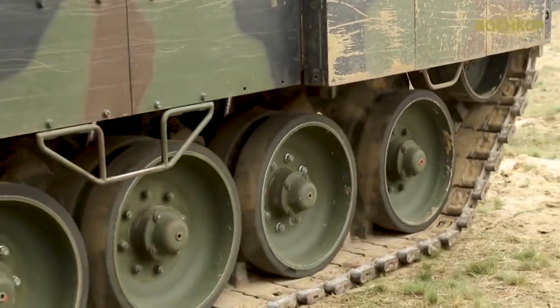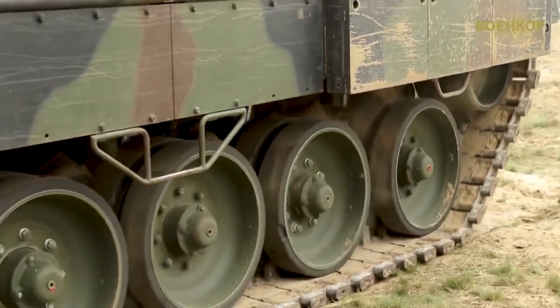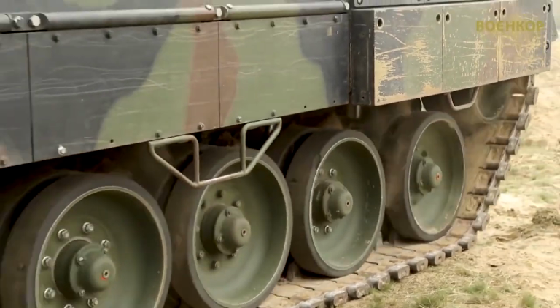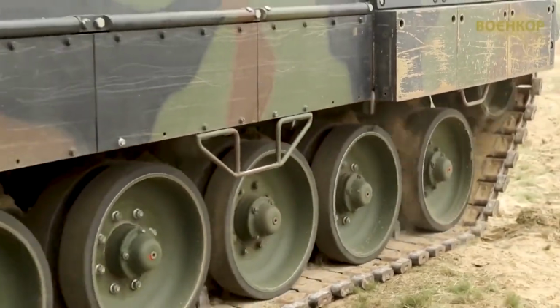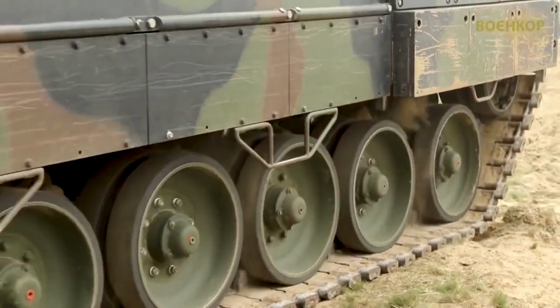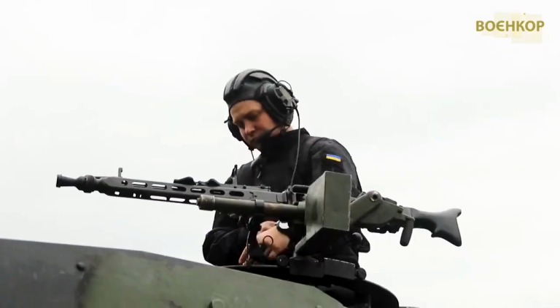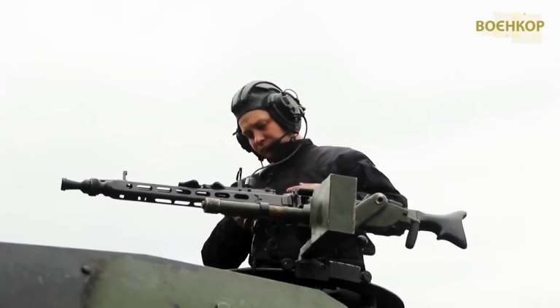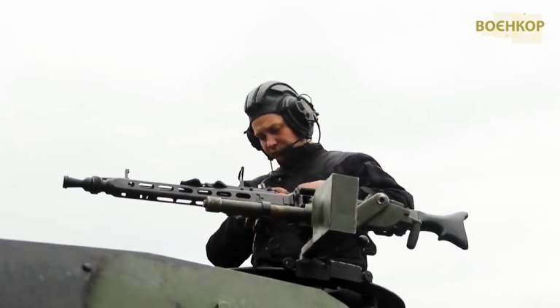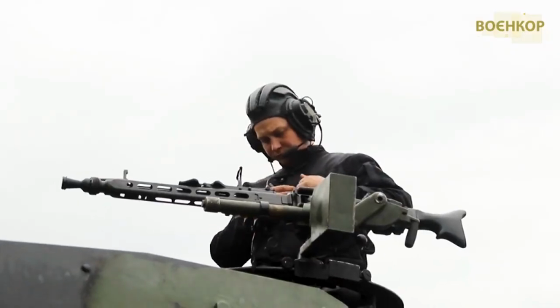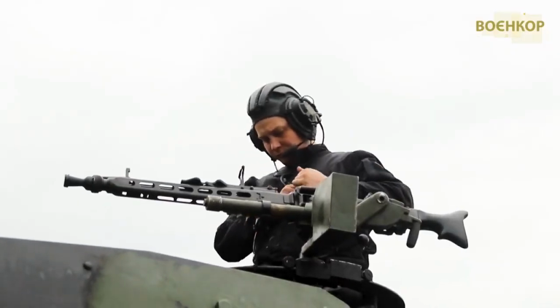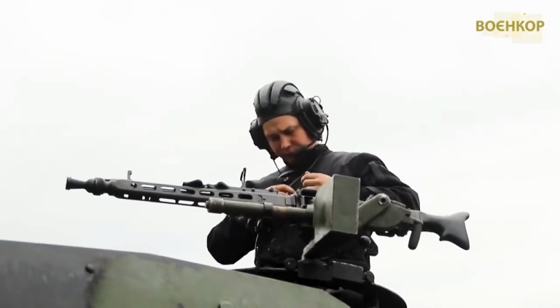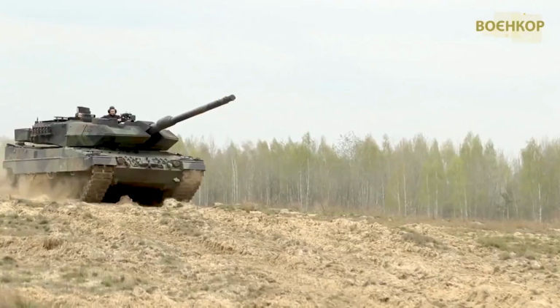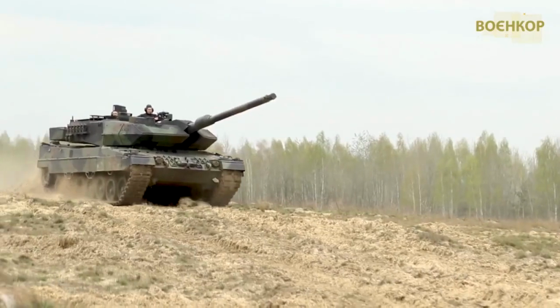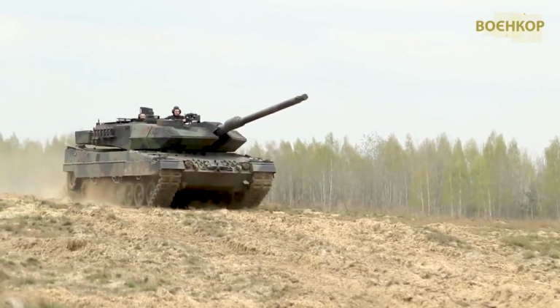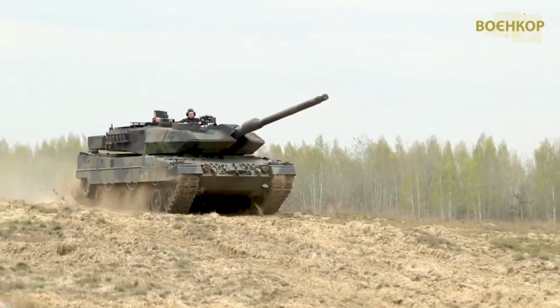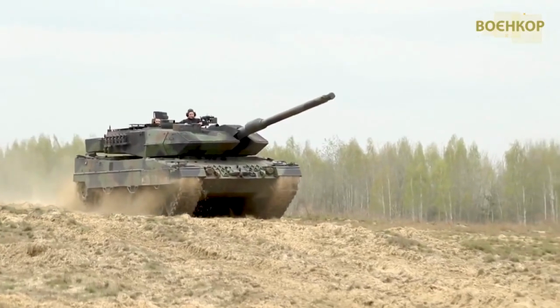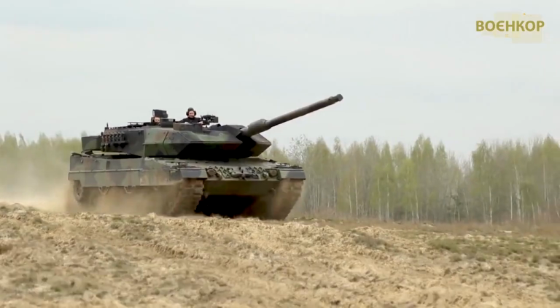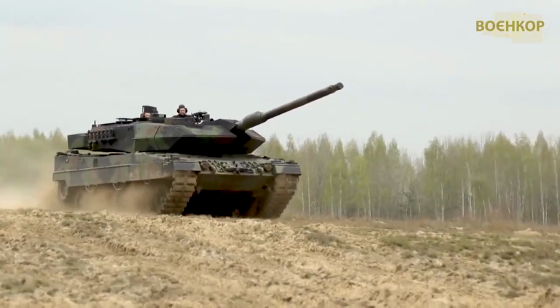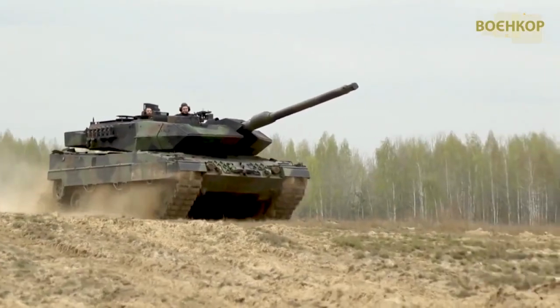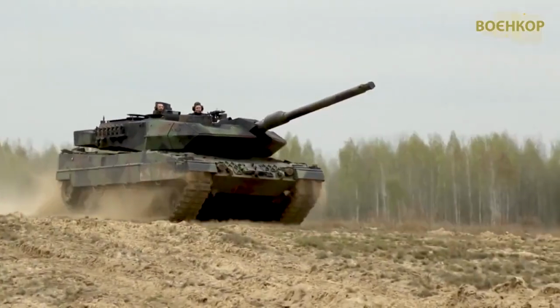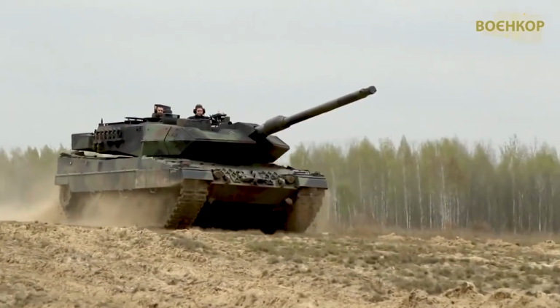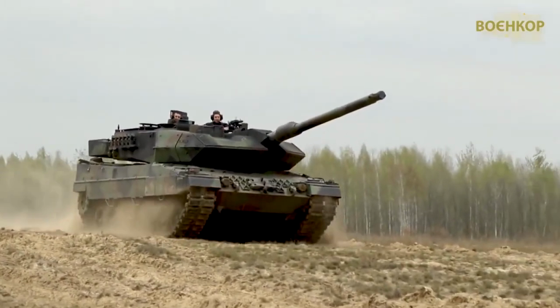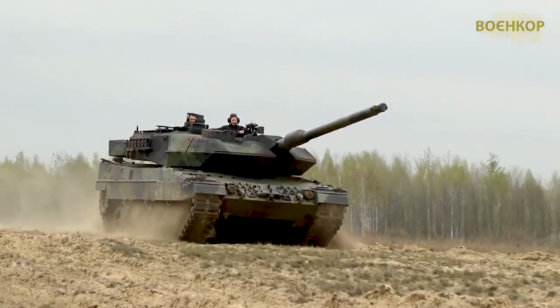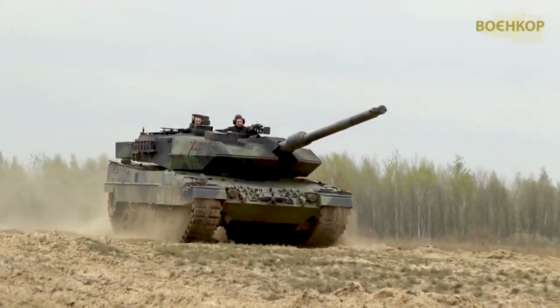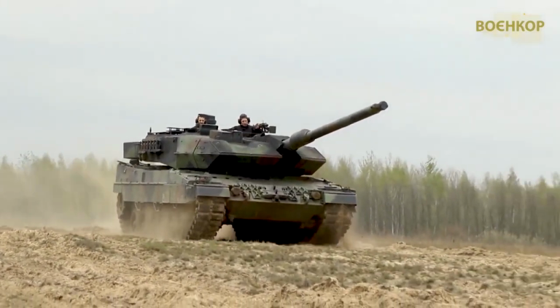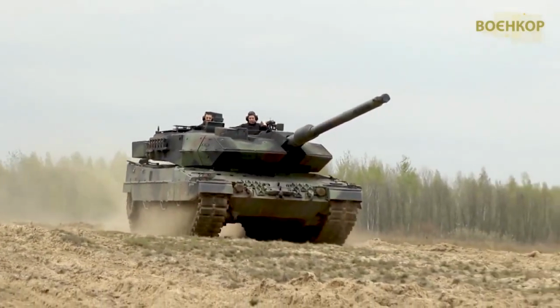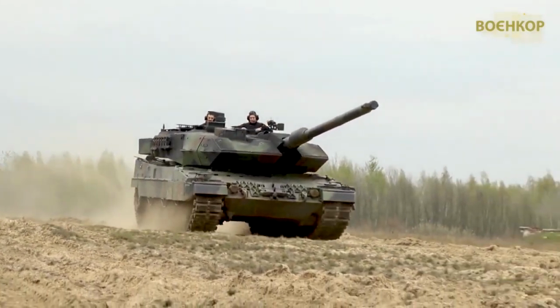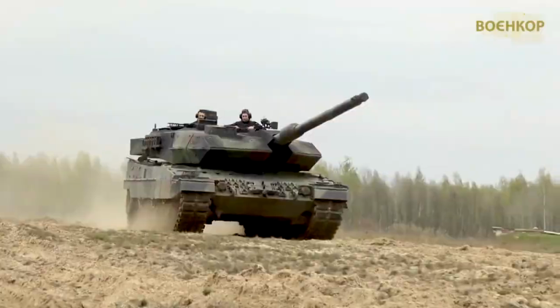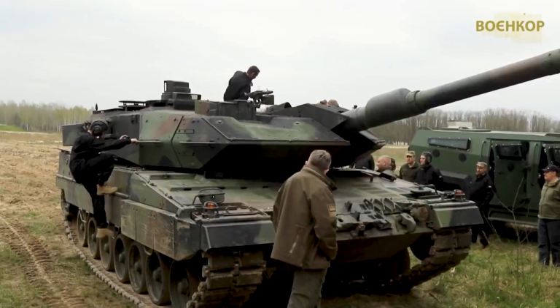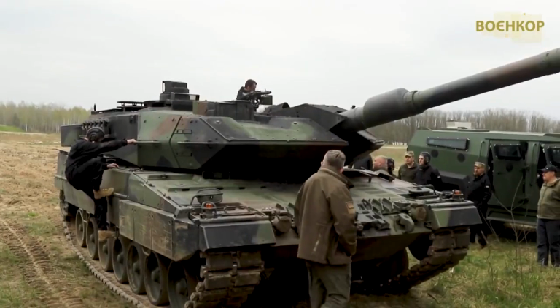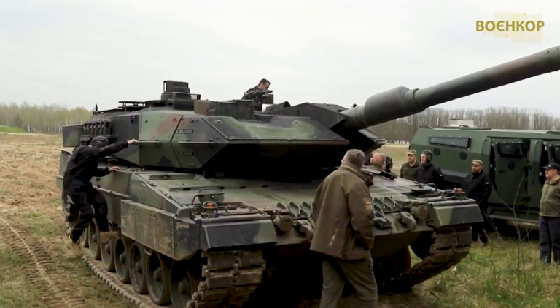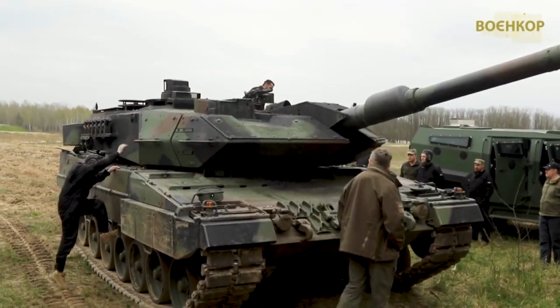The director of the Return Alive Foundation added on Twitter that the Leopard 2A6 has already proven itself in combat: "Just heaven and earth with the same T-64 of the late 80s. And the armor holds norms," Chmutt wrote.